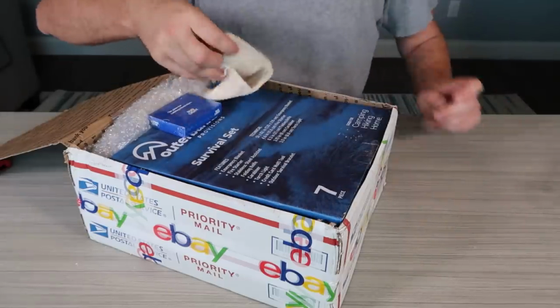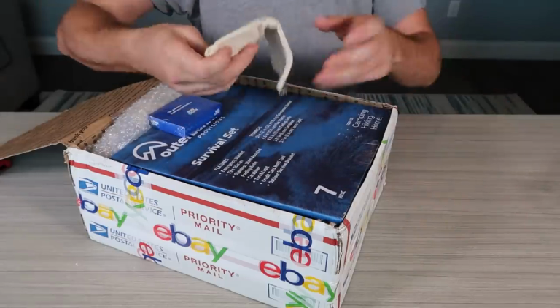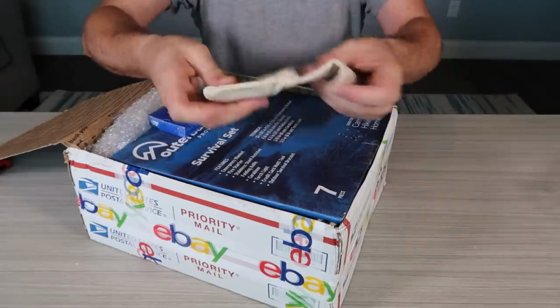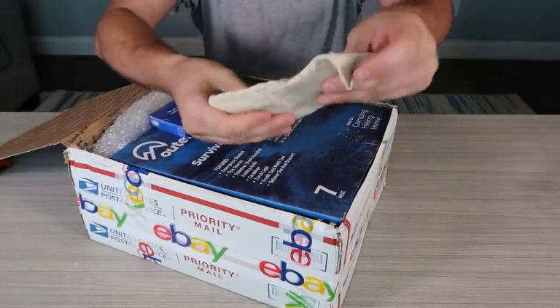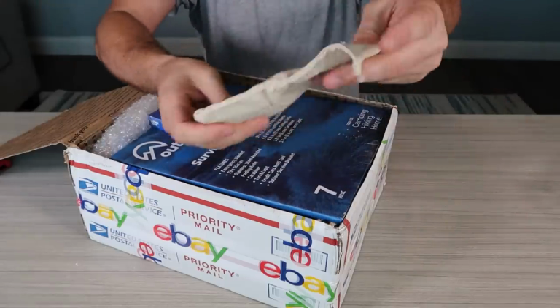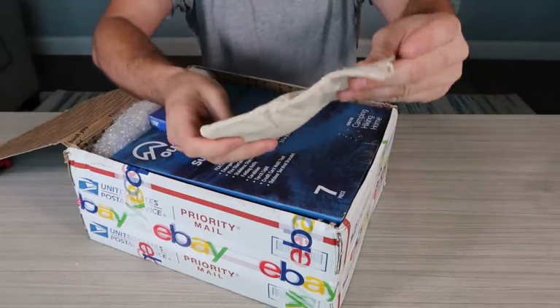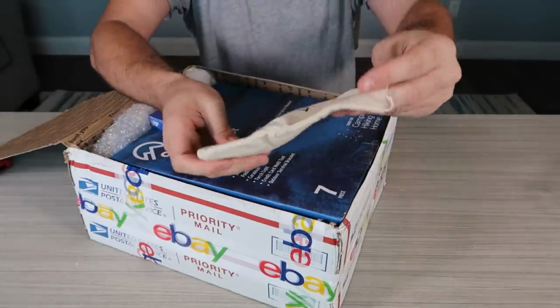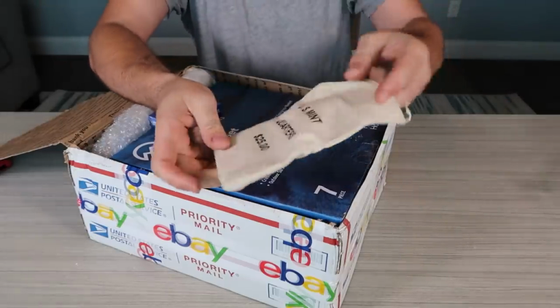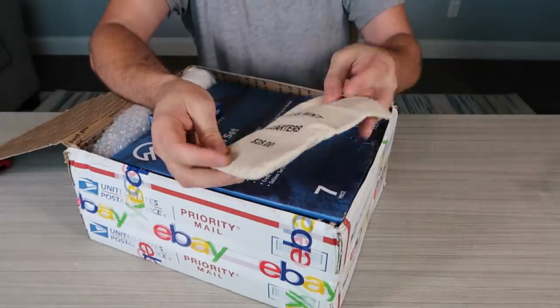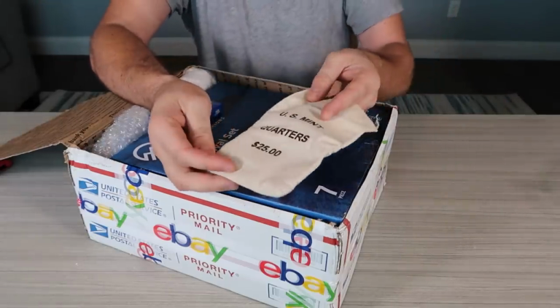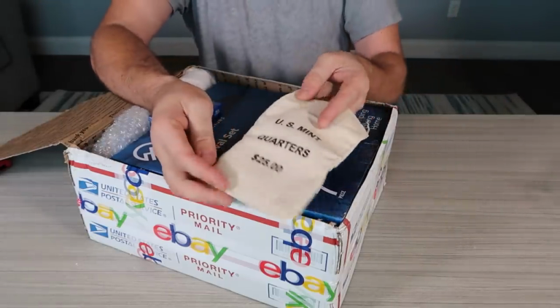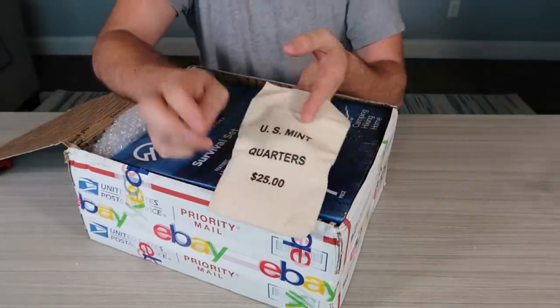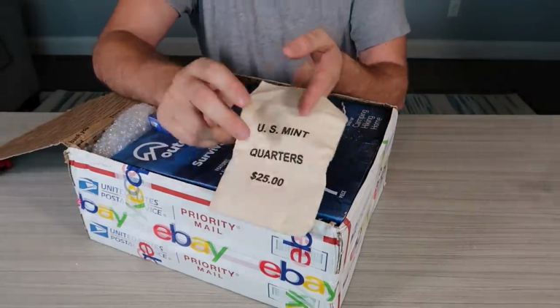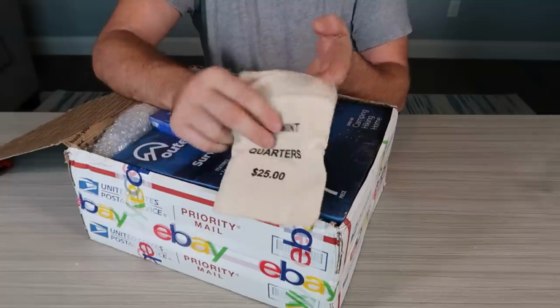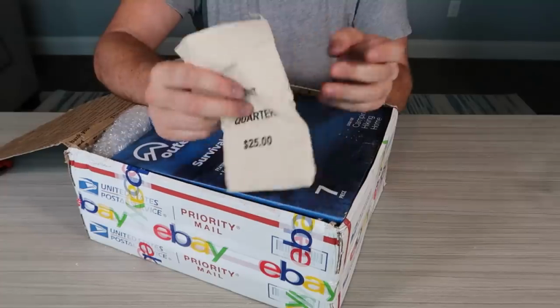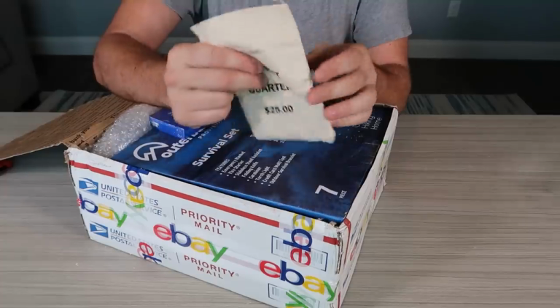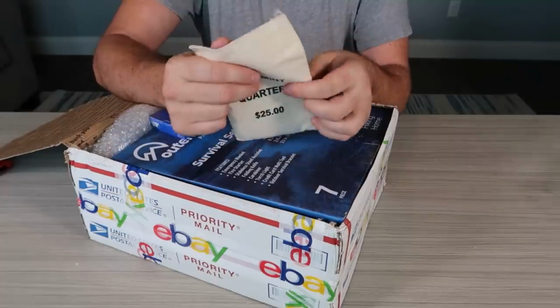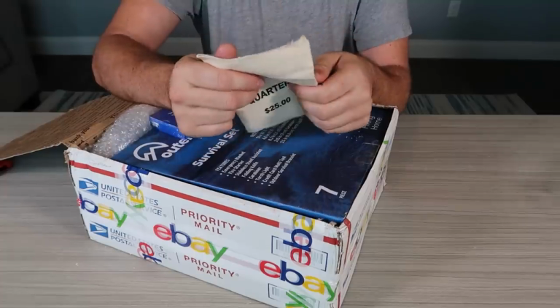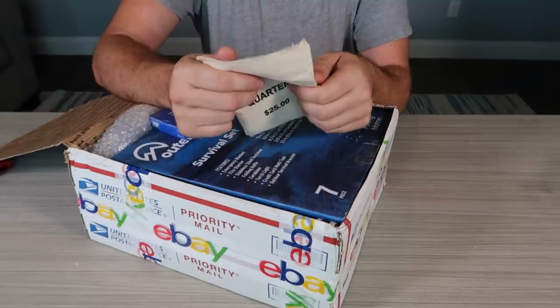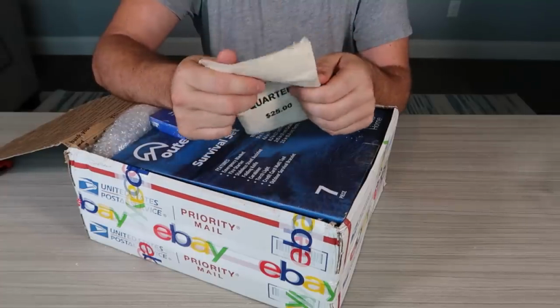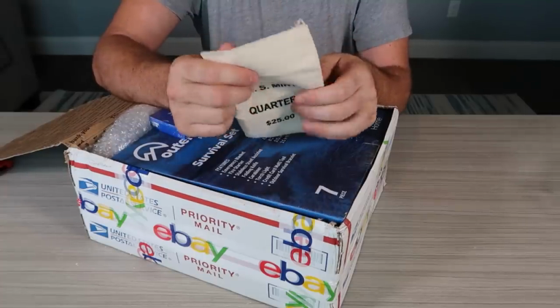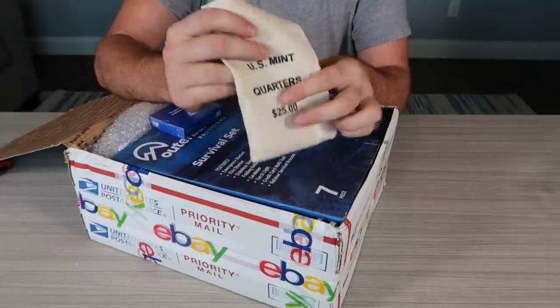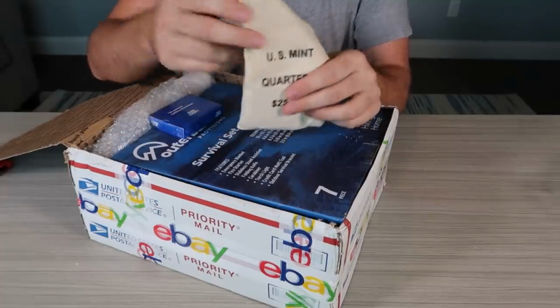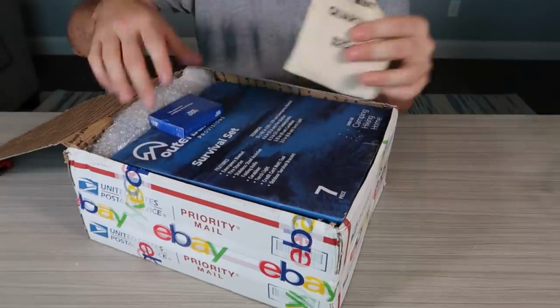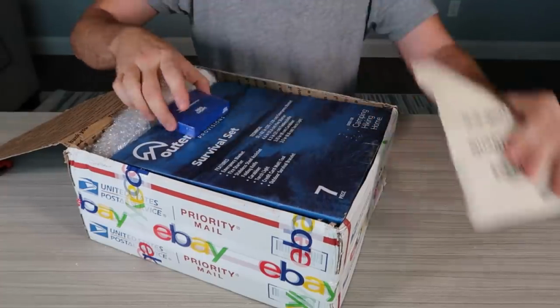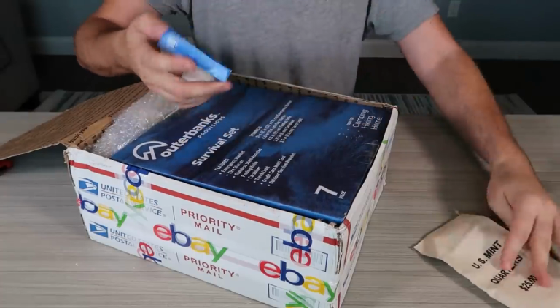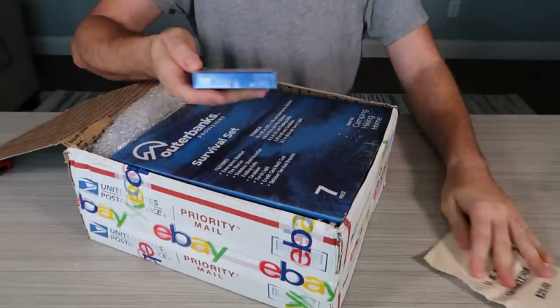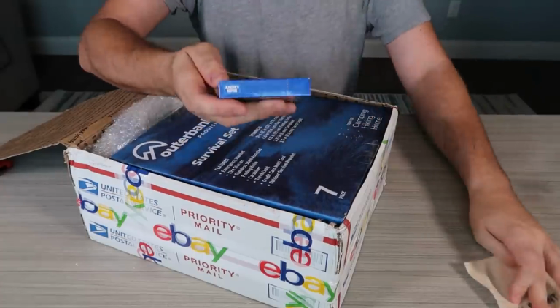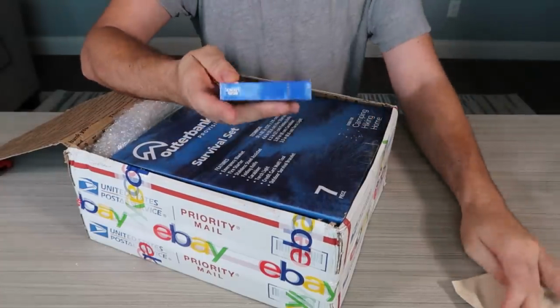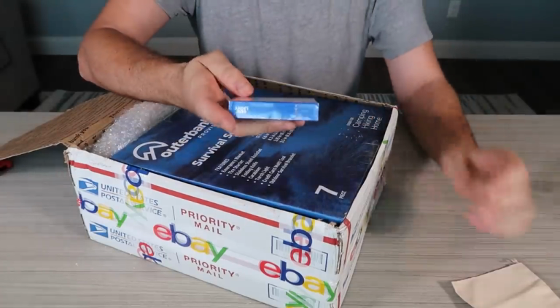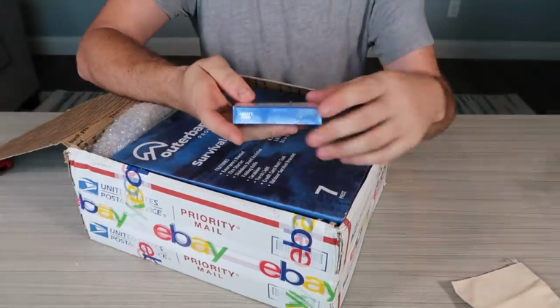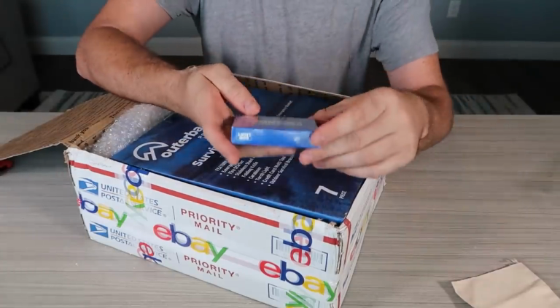Coins! US Mint quarters. Those baggies are really cool. I enjoy these baggies. We'll look at them closer.